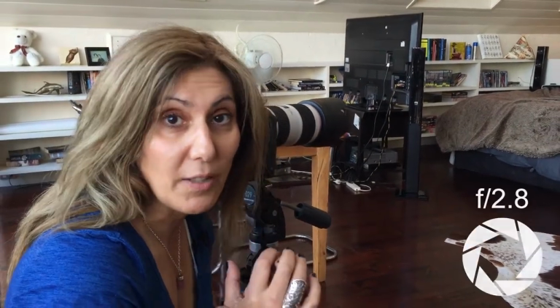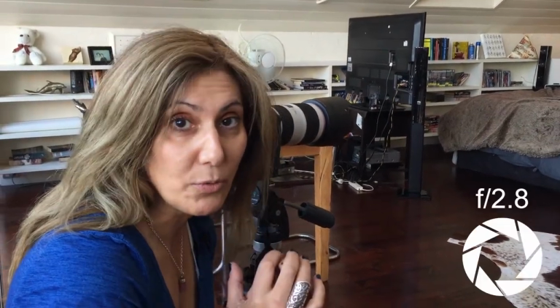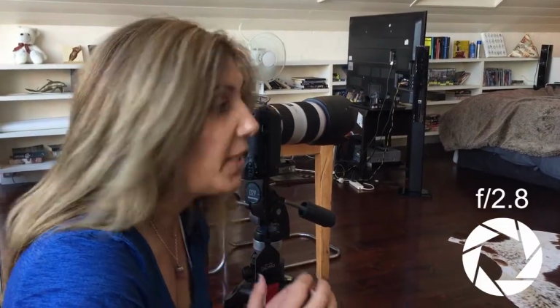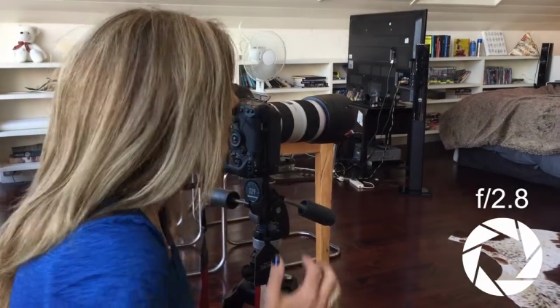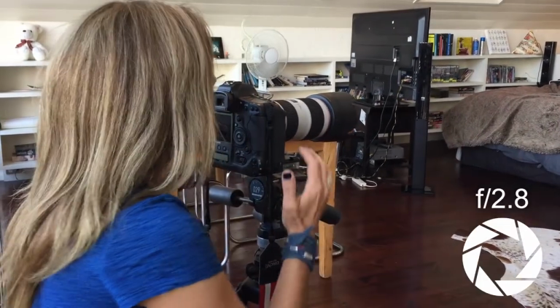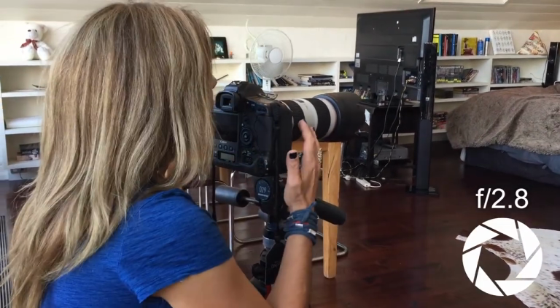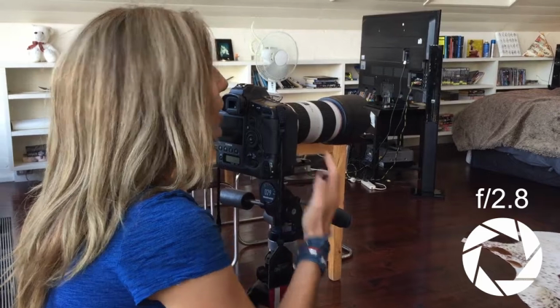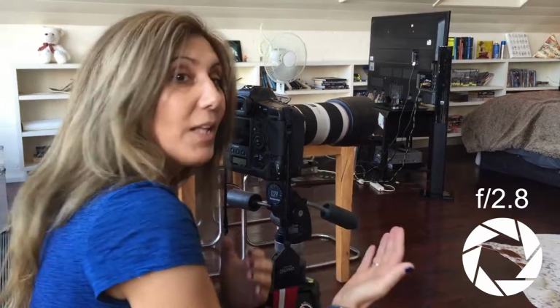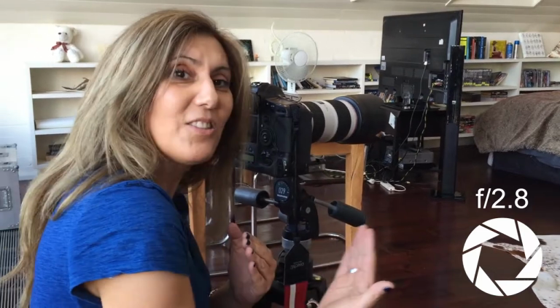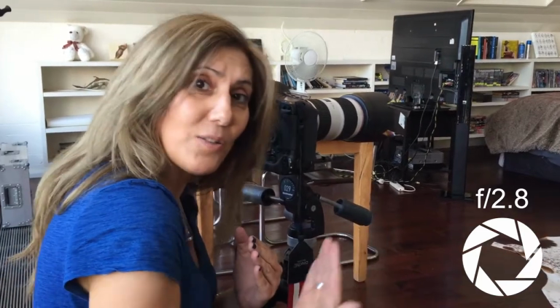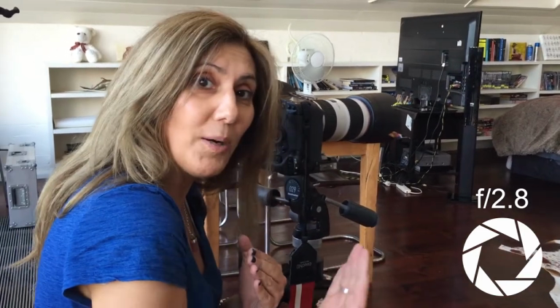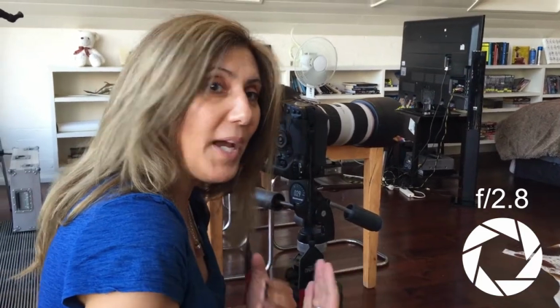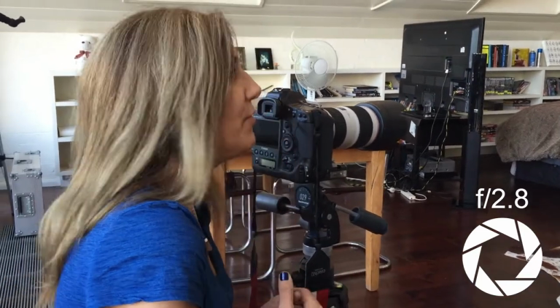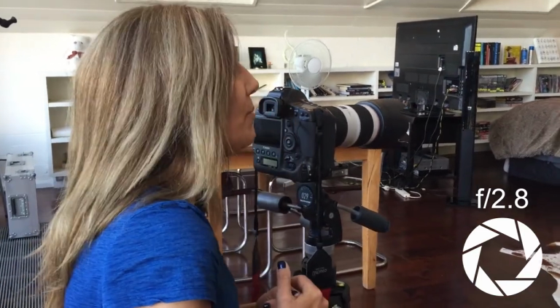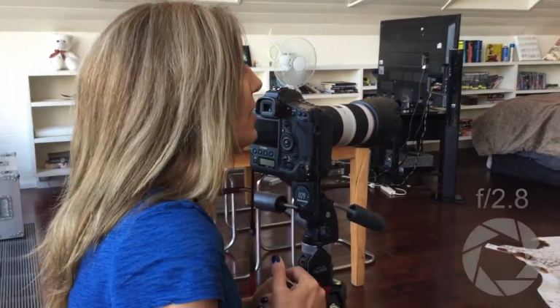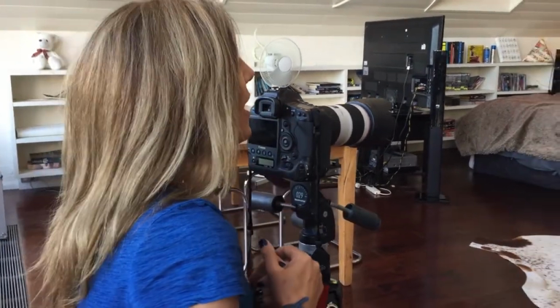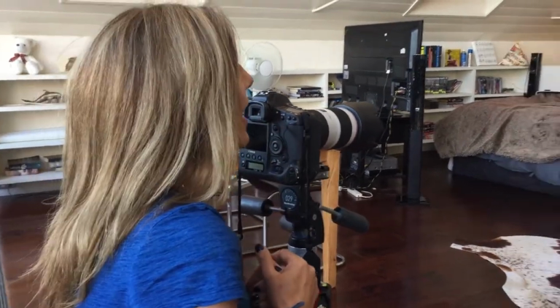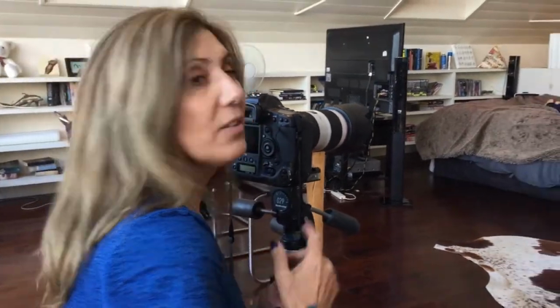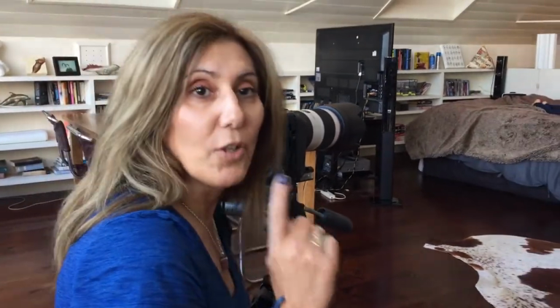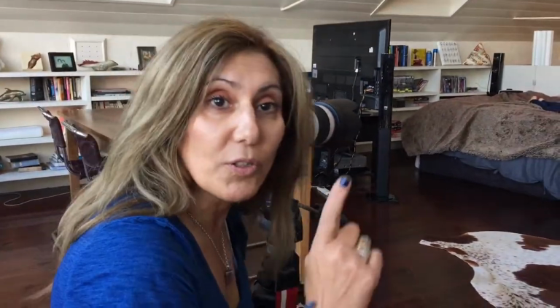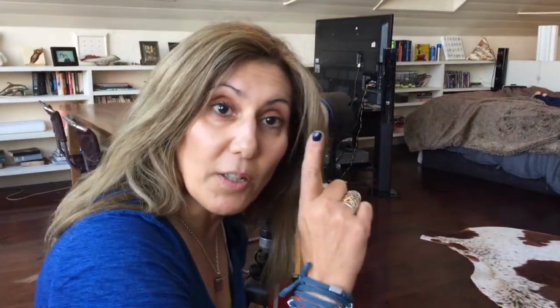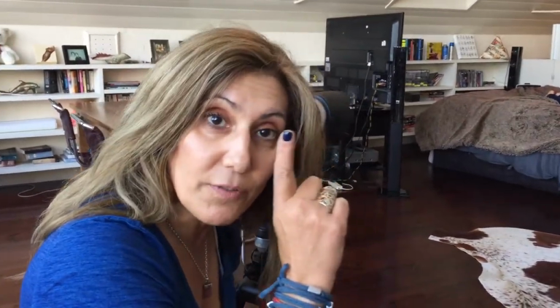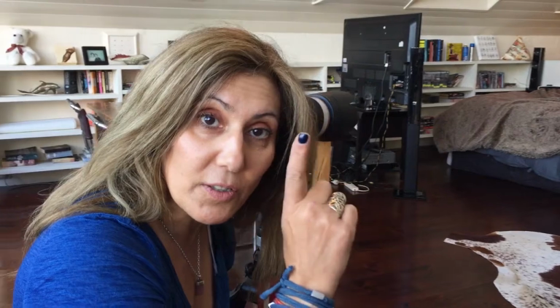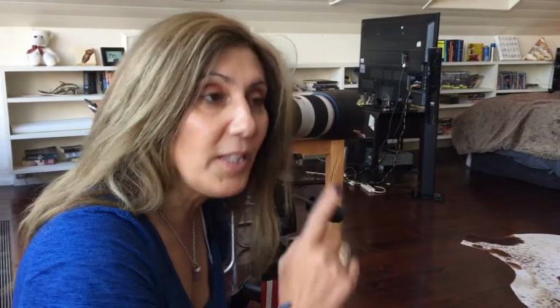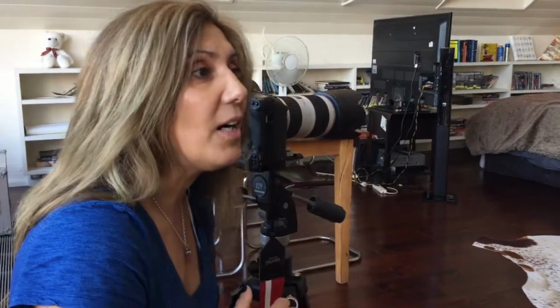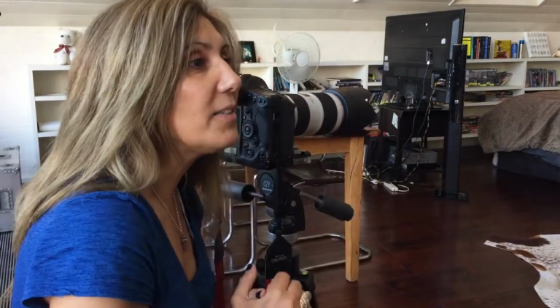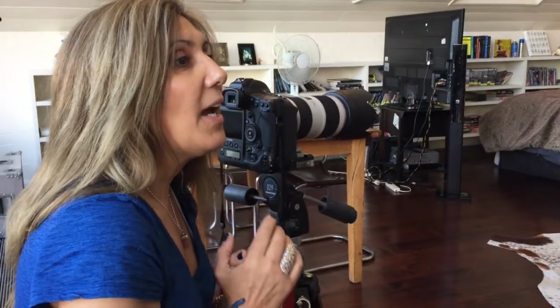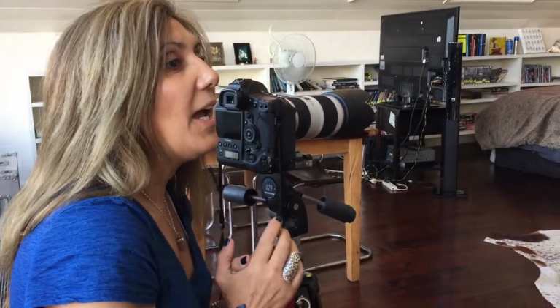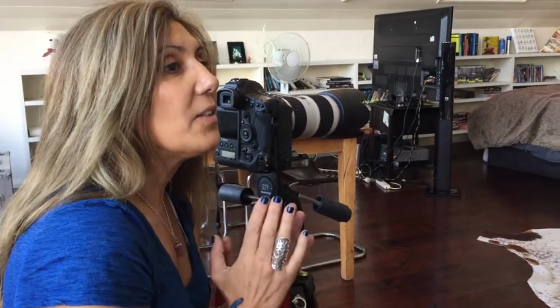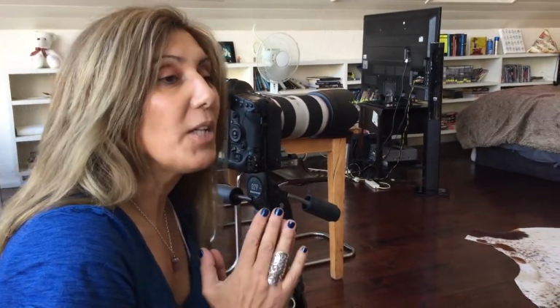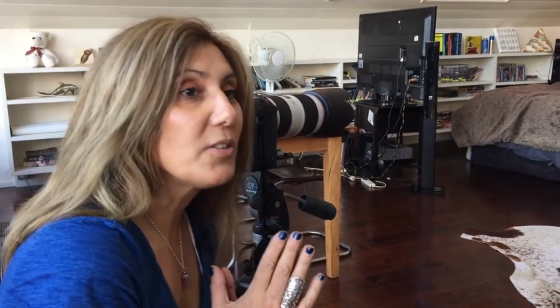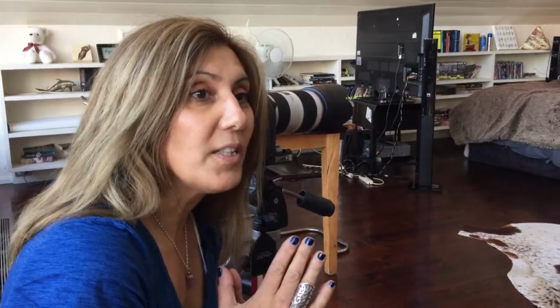I'm shooting wide open at f/2.8. I've got my long lens, which is why I'm standing back a fair bit. And of course I'm going to focus on the eyes.